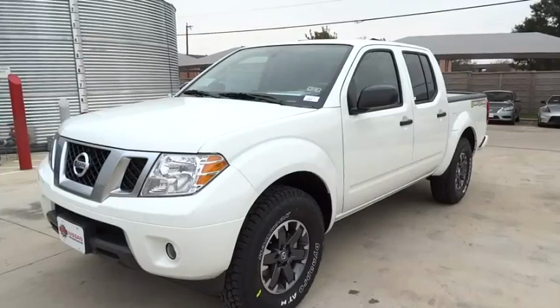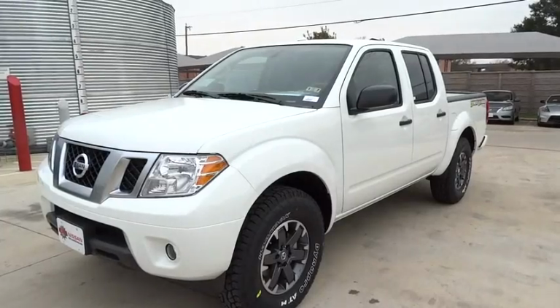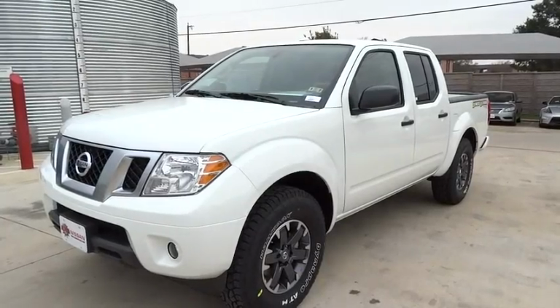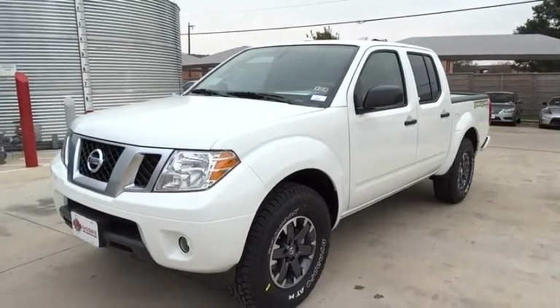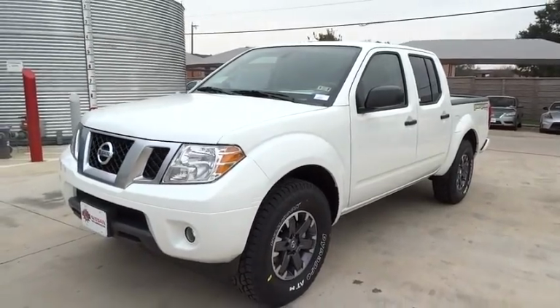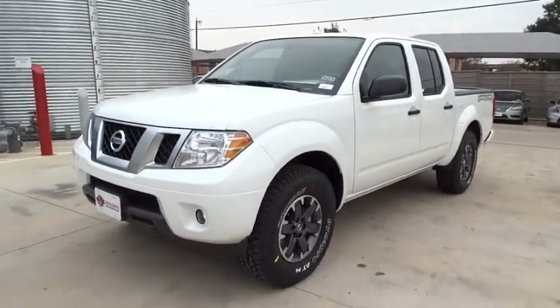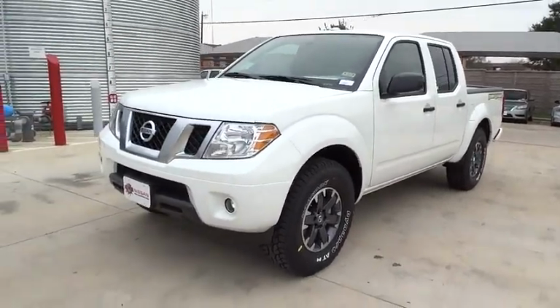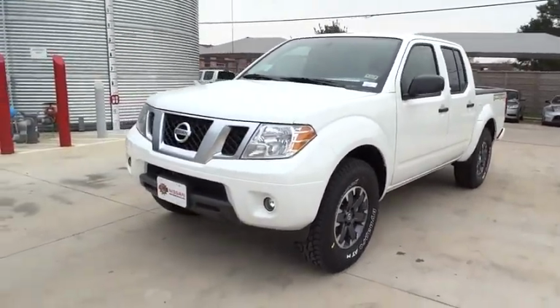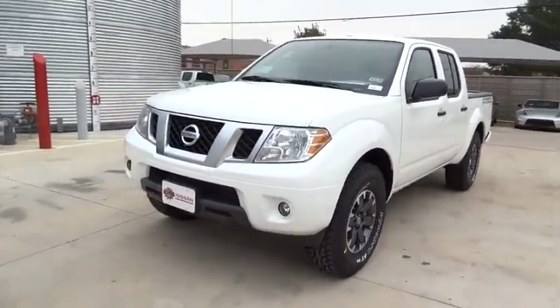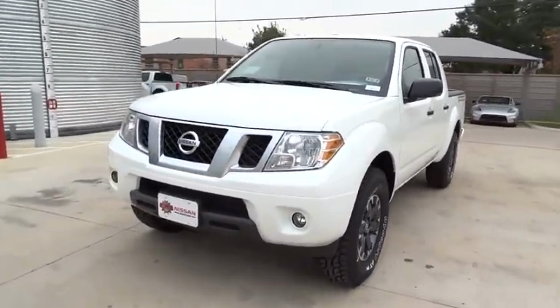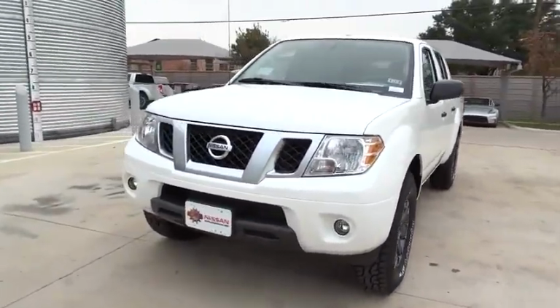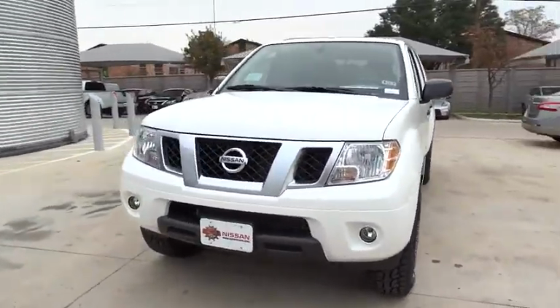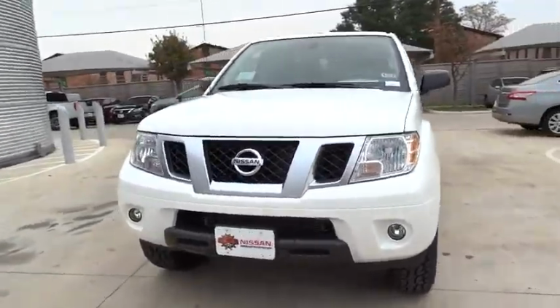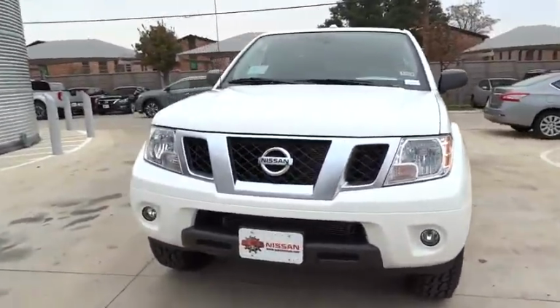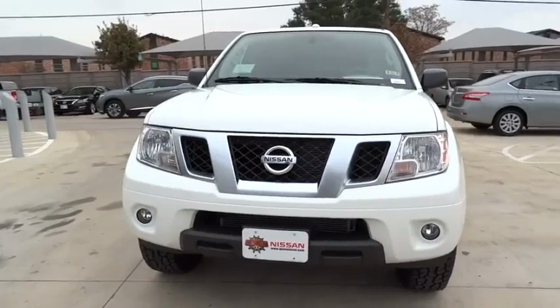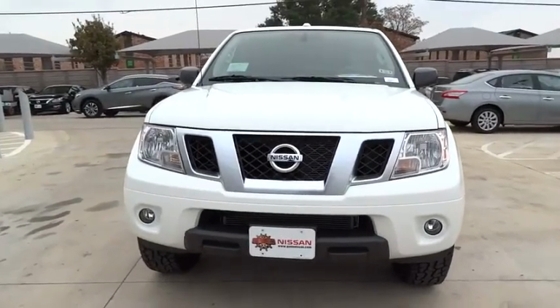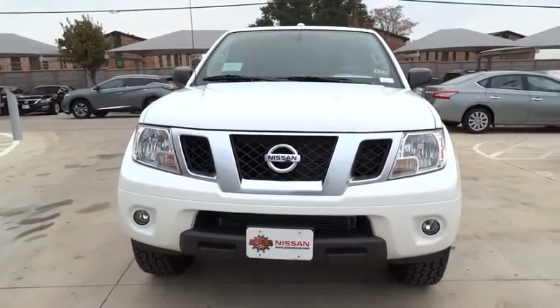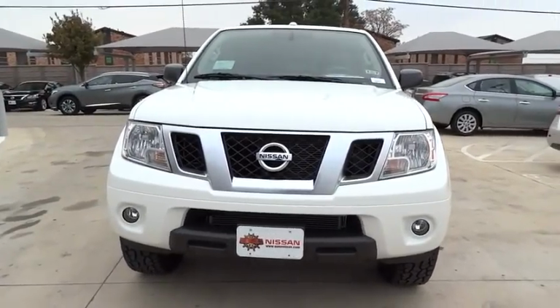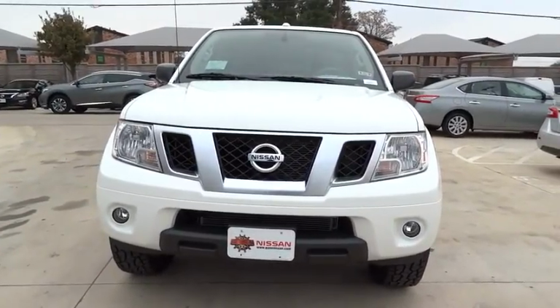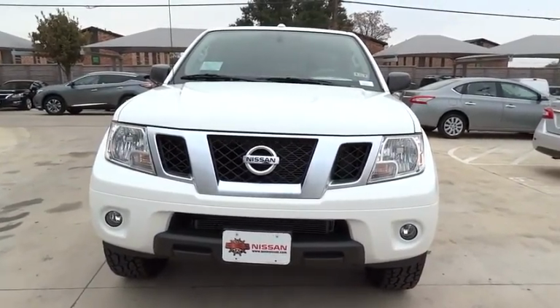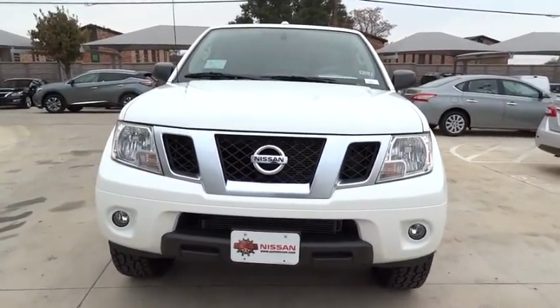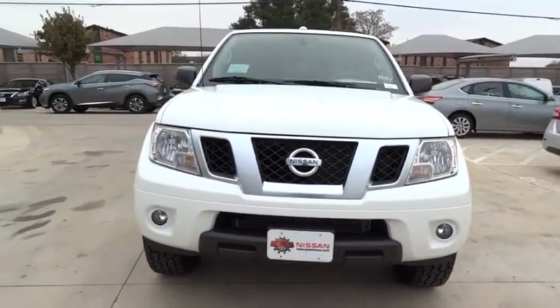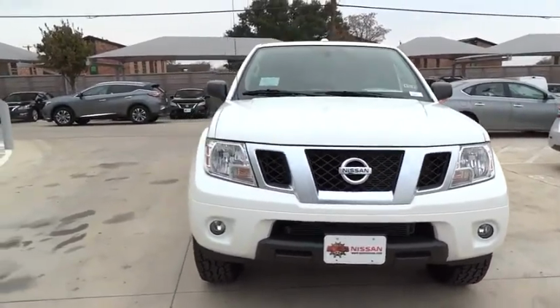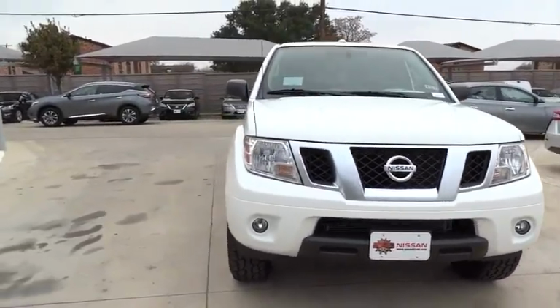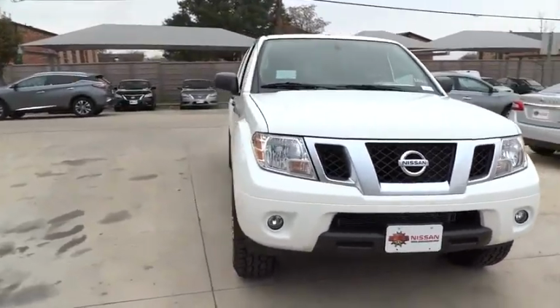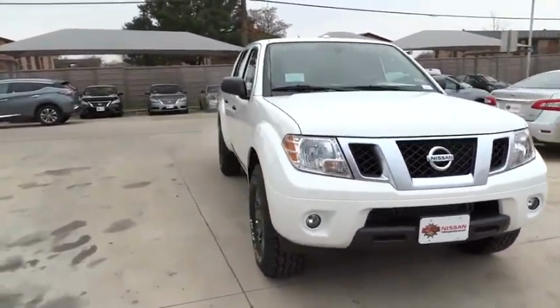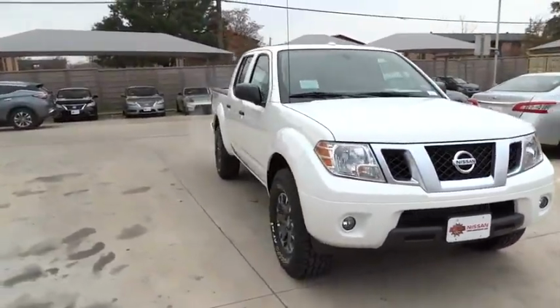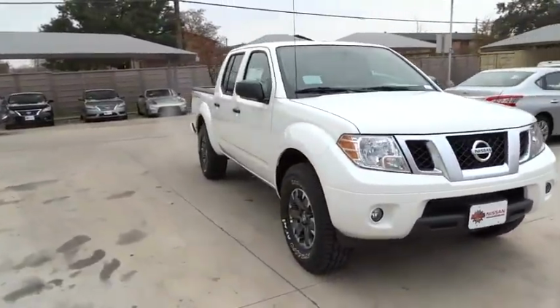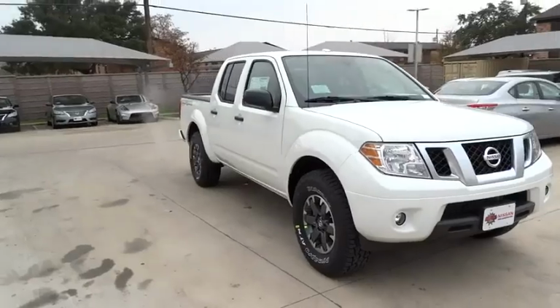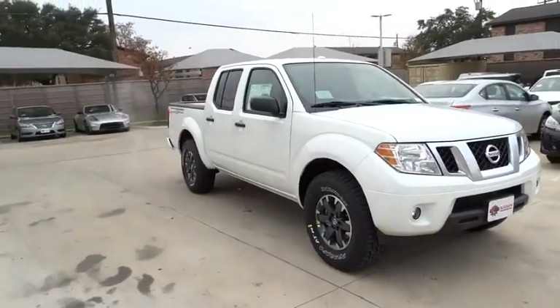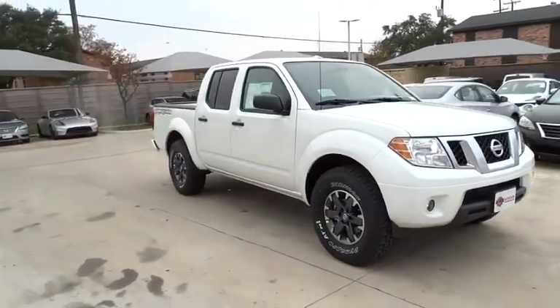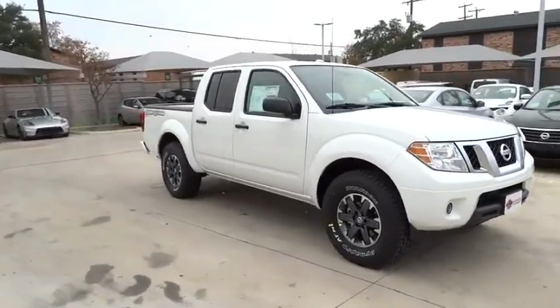2015 Frontier. The Nissan Frontier offers a full-length, fully boxed frame for strength, serious off-road capabilities, and a five-star rating for side impact crash safety.